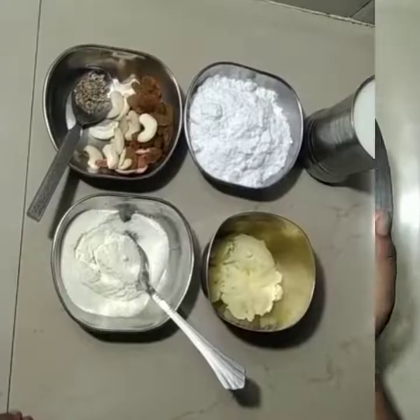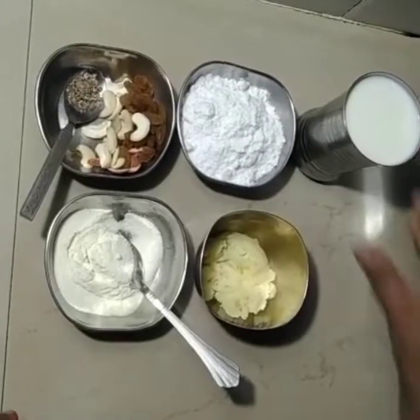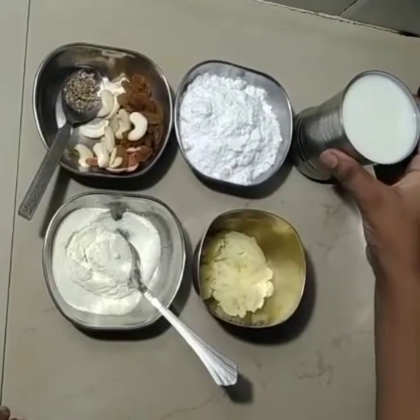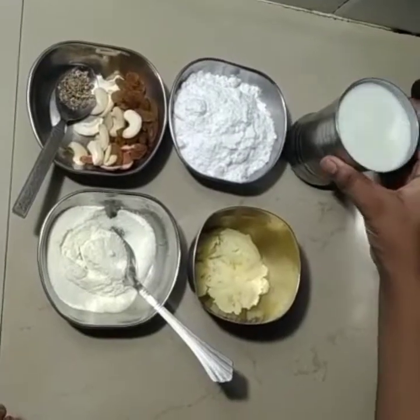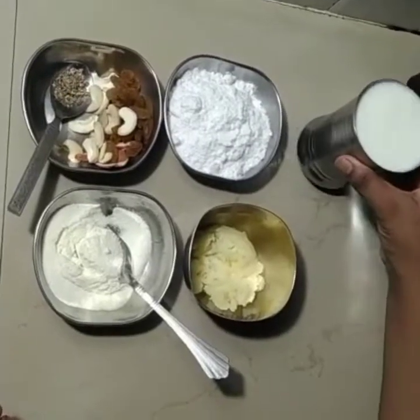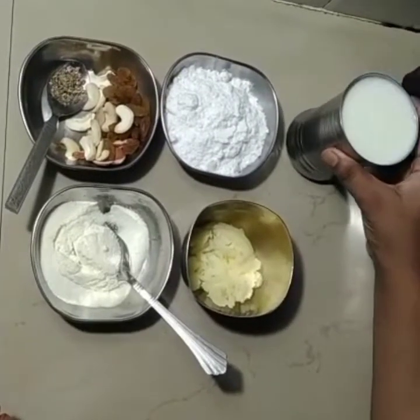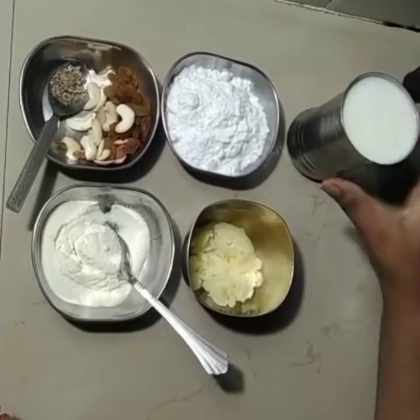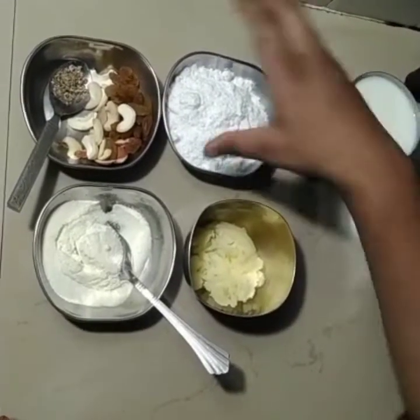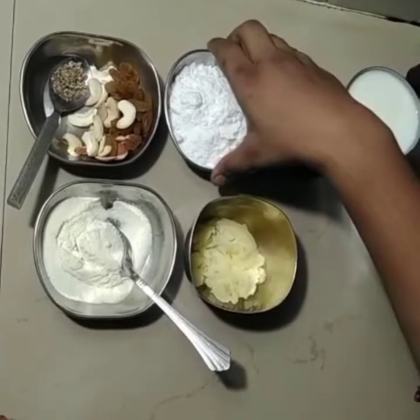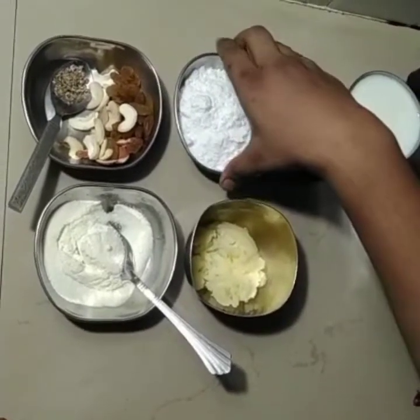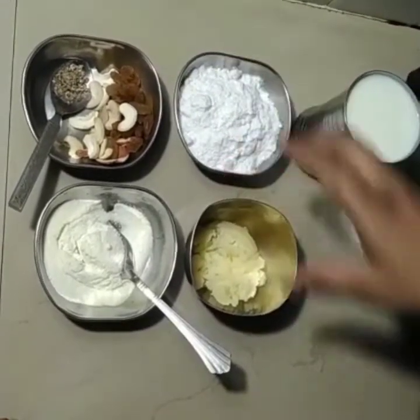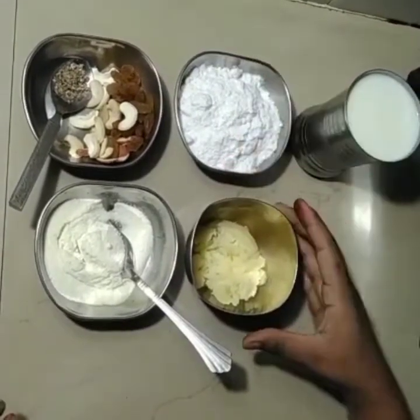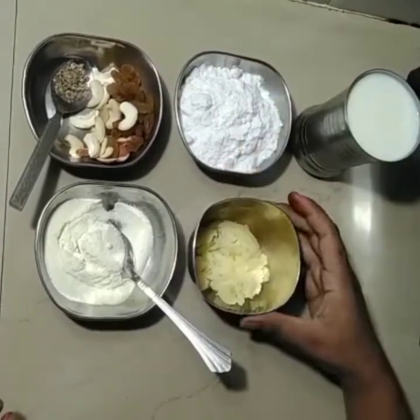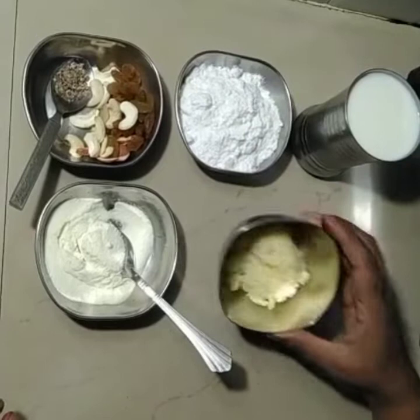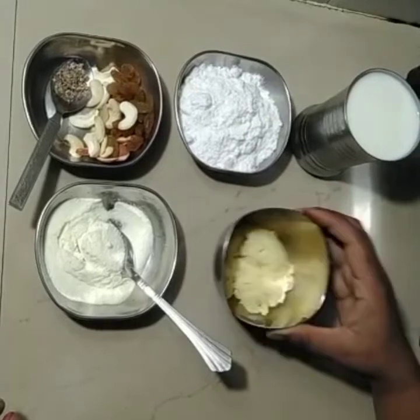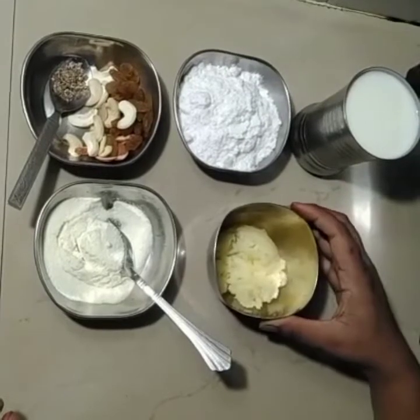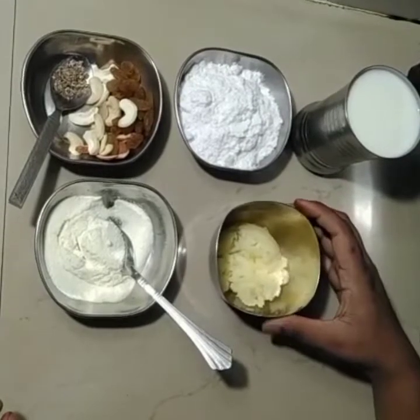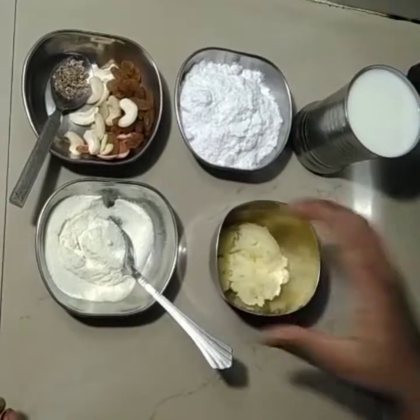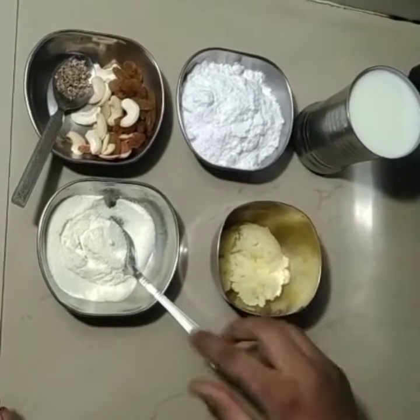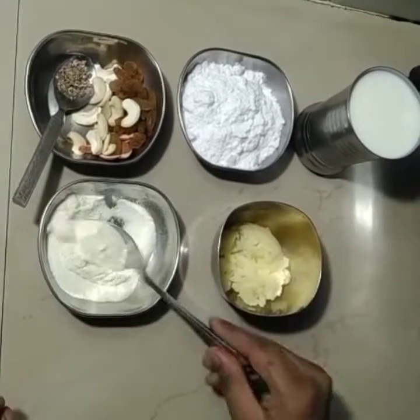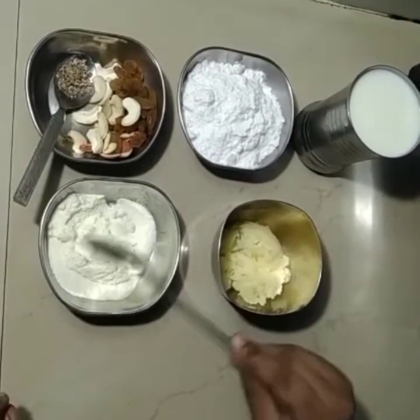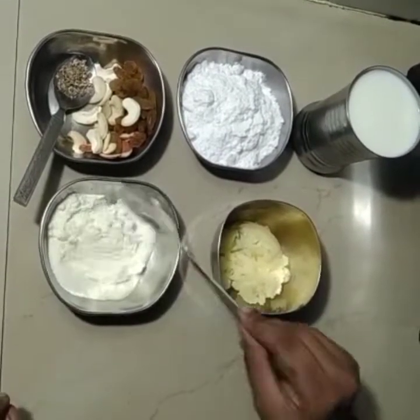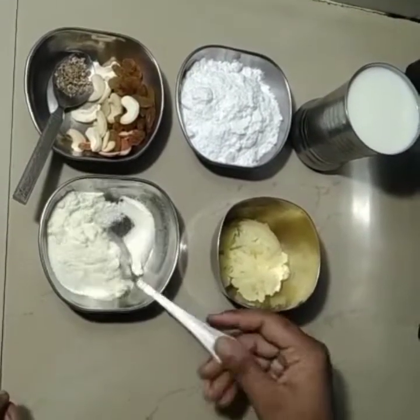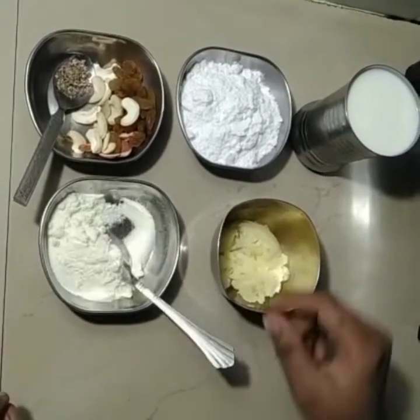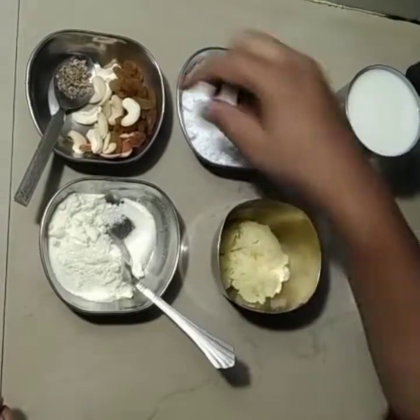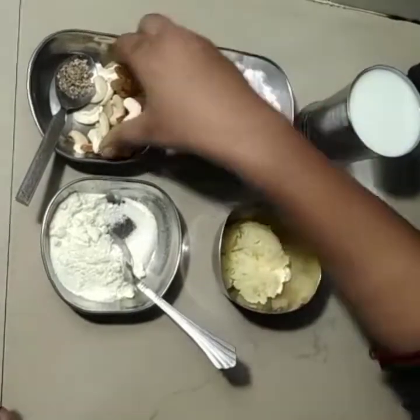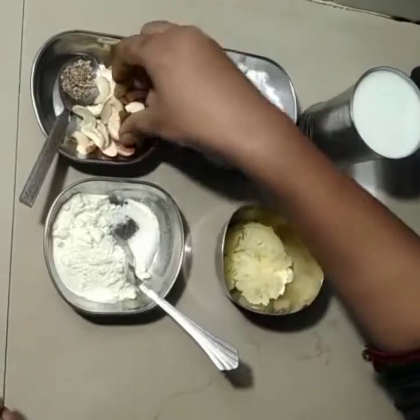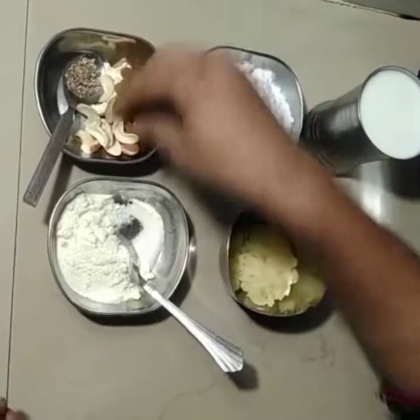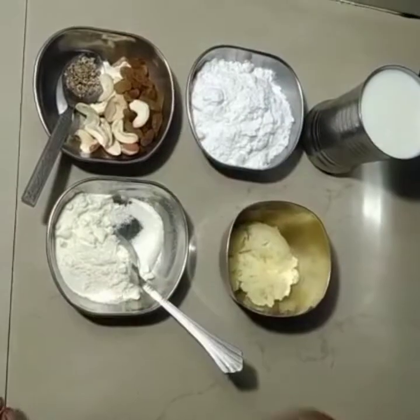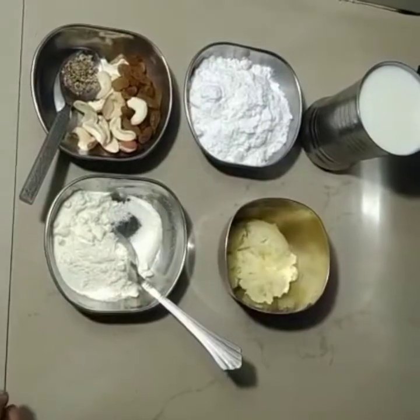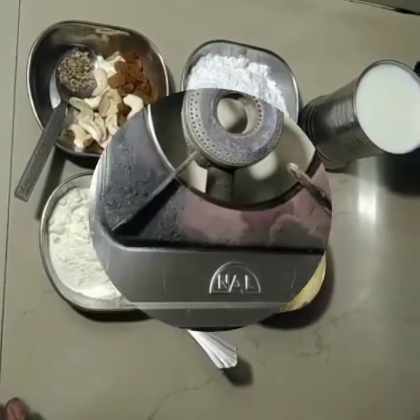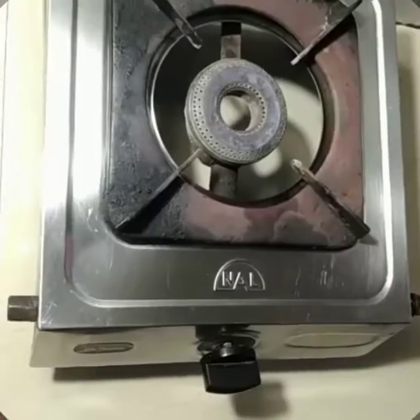We need 2 cups of milk, some sugar powder, some sugar, some milk powder, some dry fruits, and some sugar.